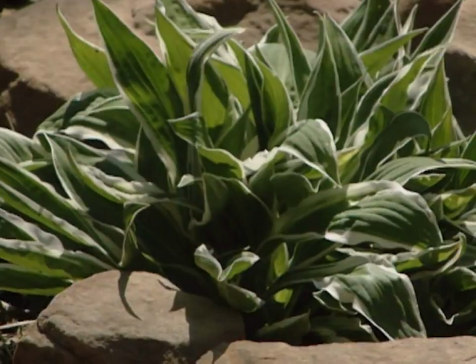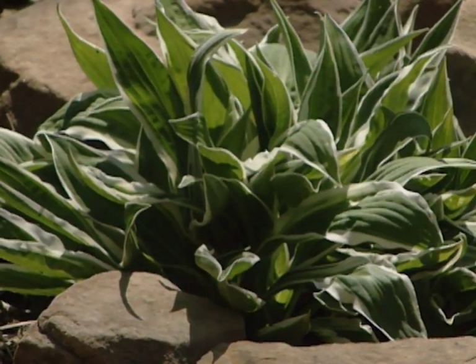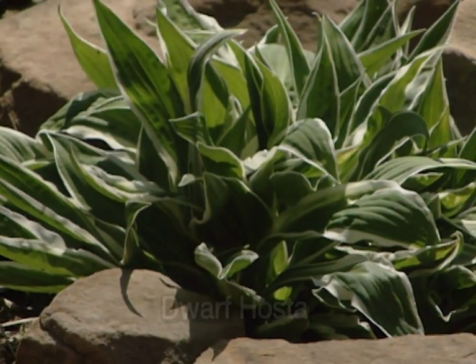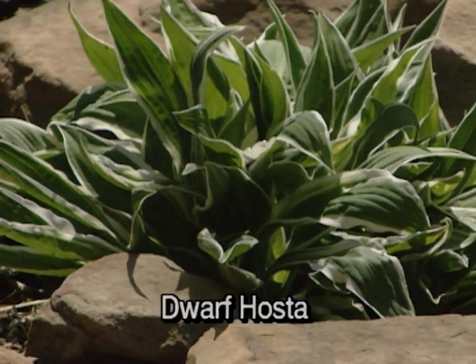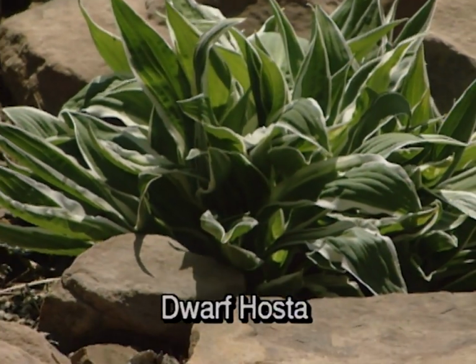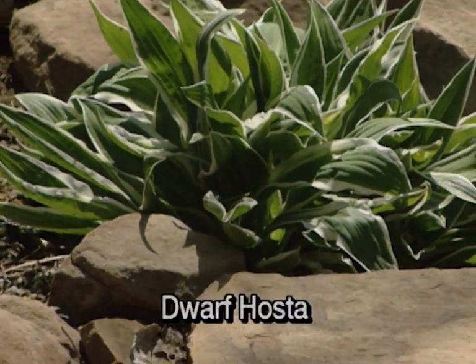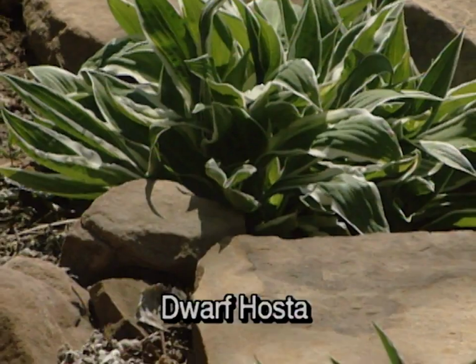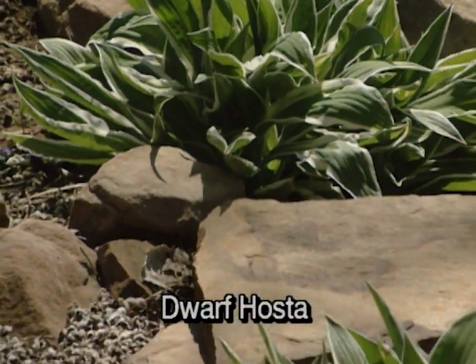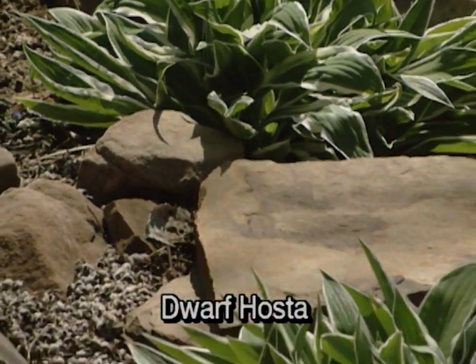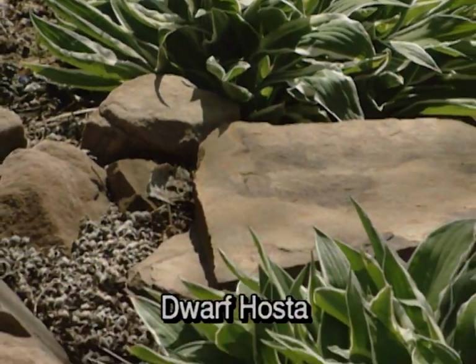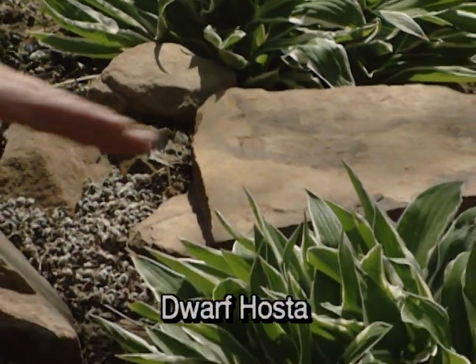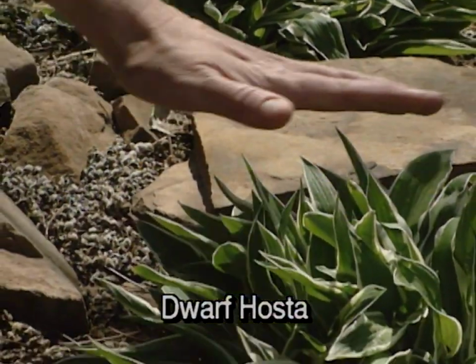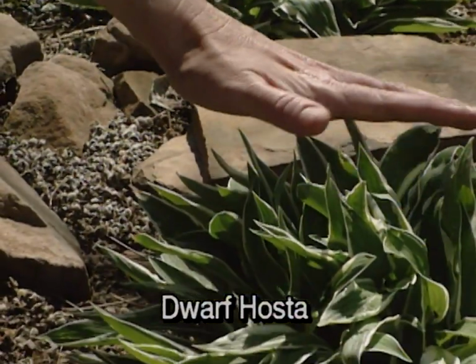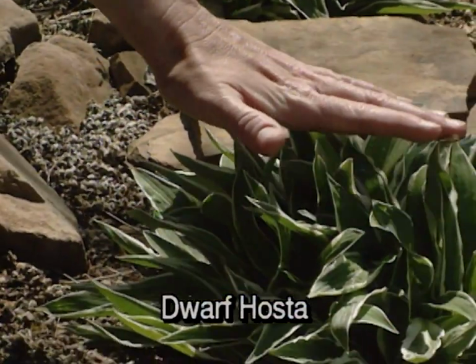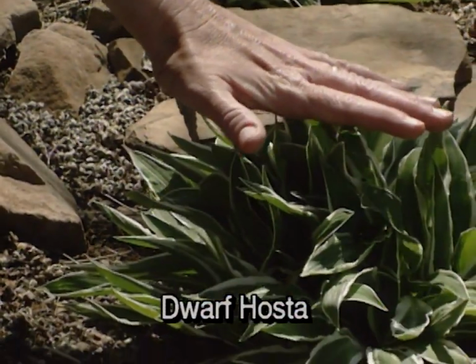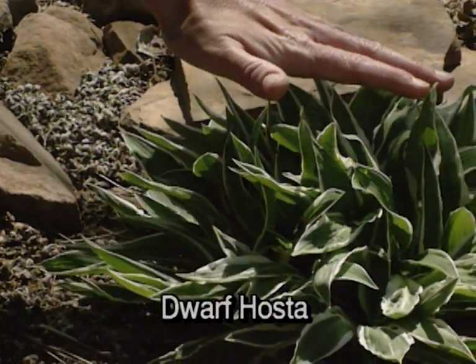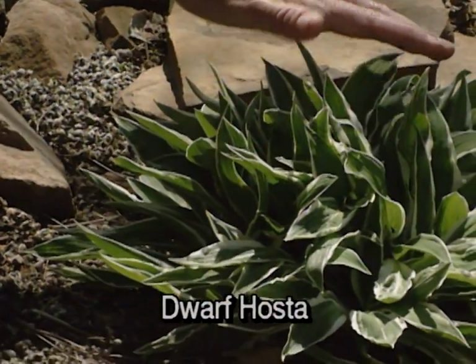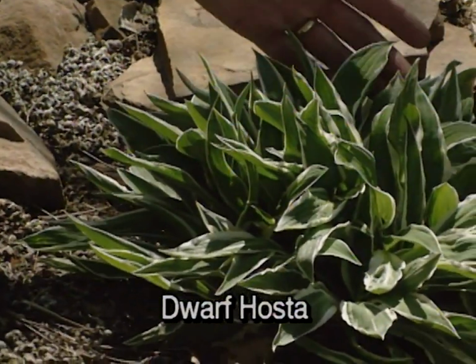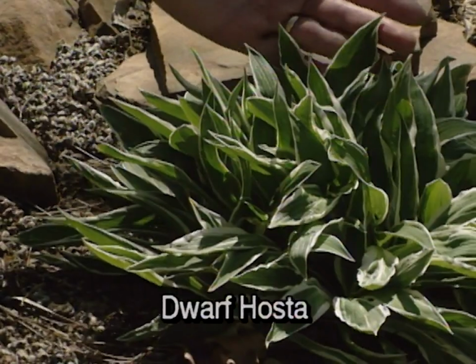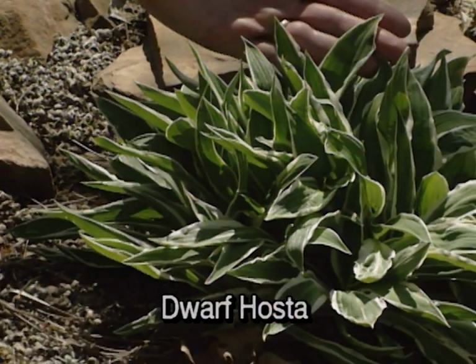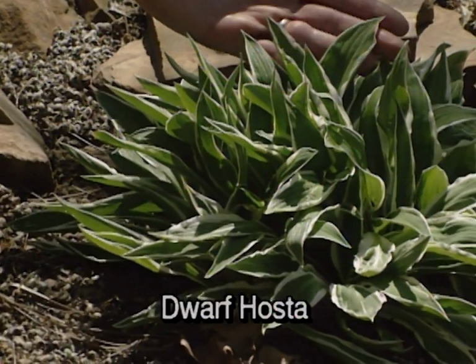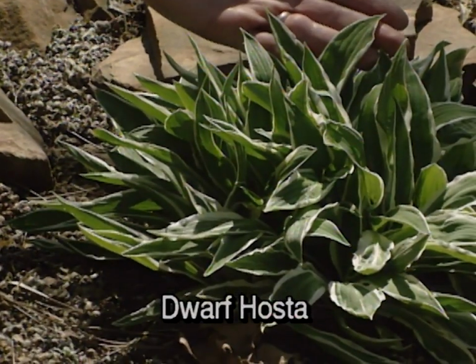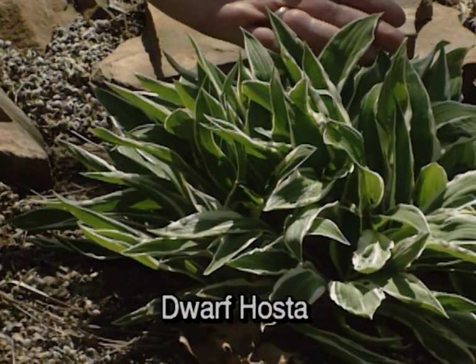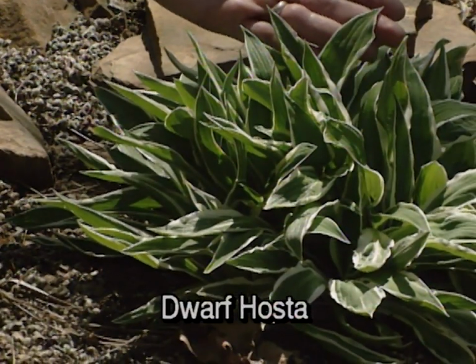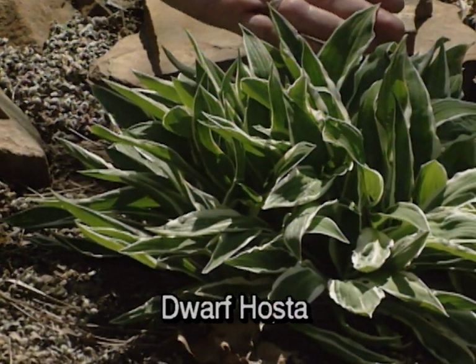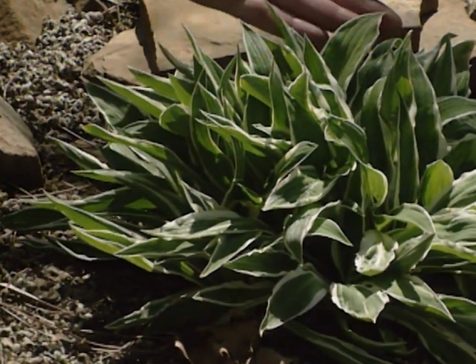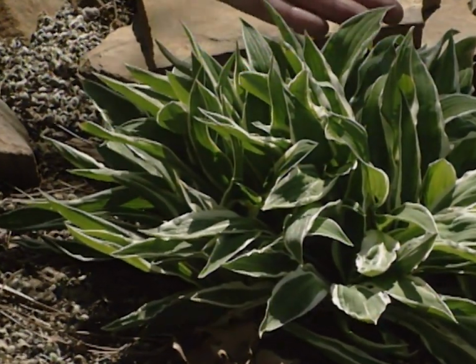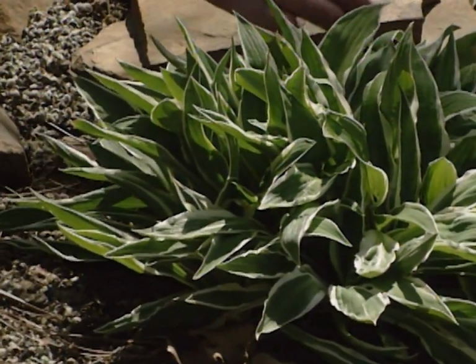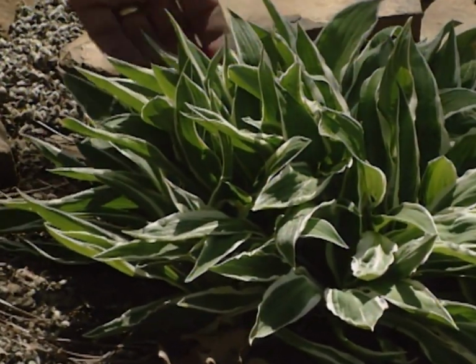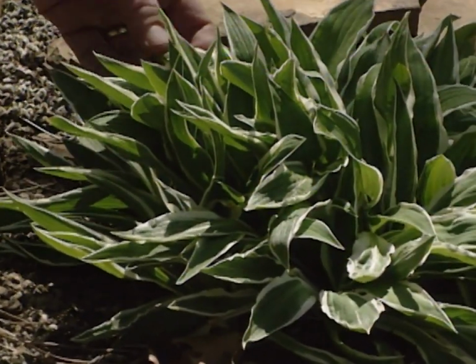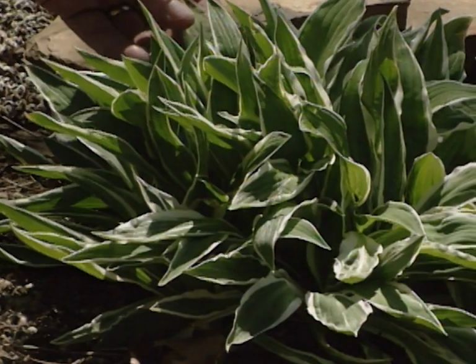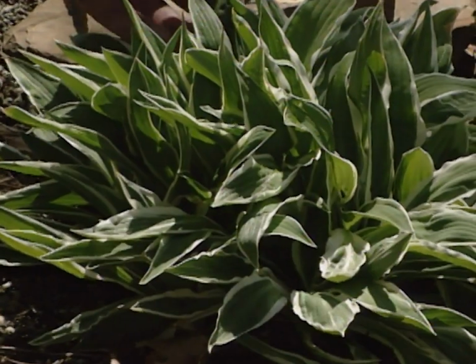Right here we have a dwarf hosta, and we want to remind you that as hostas are coming up right now, it's a great time to feed them and make sure that they get good foliage growth this year. These are doing very well, with a few rocks around them as an accent piece.